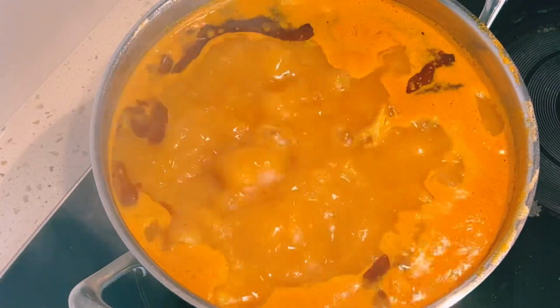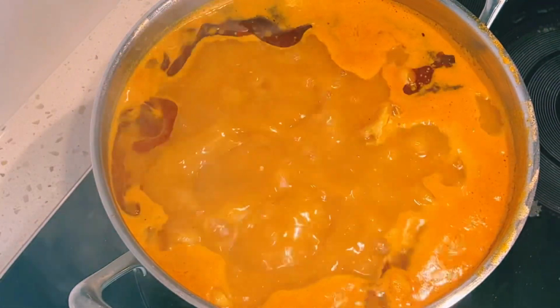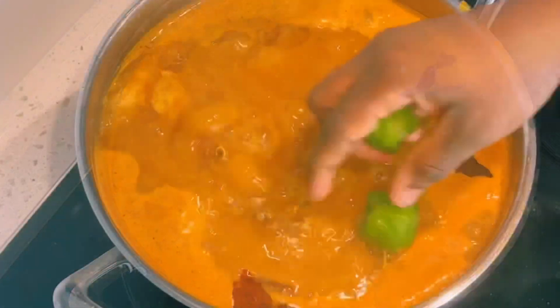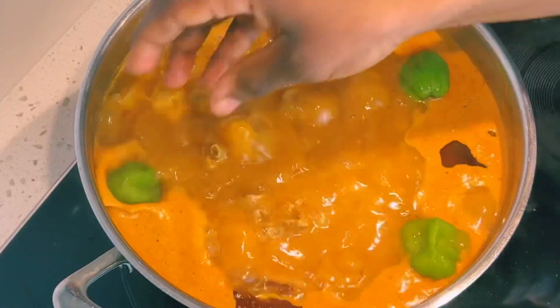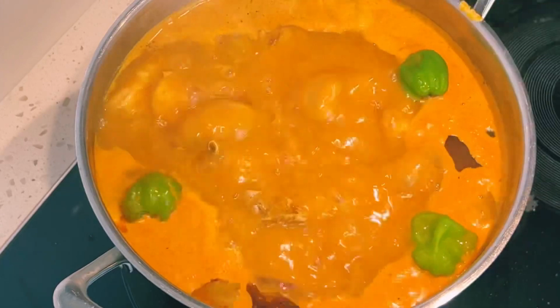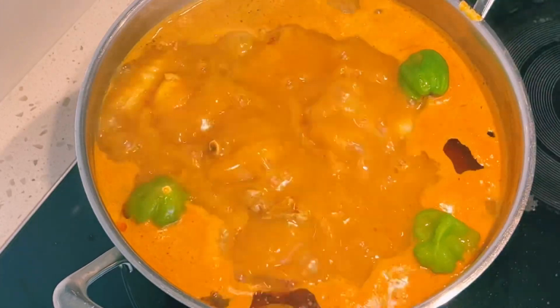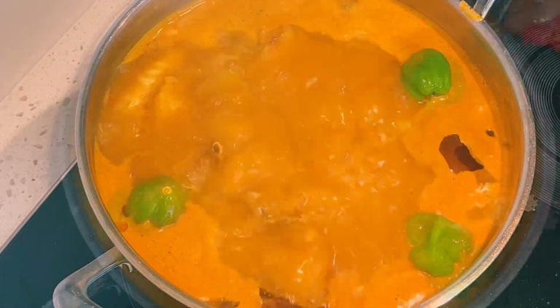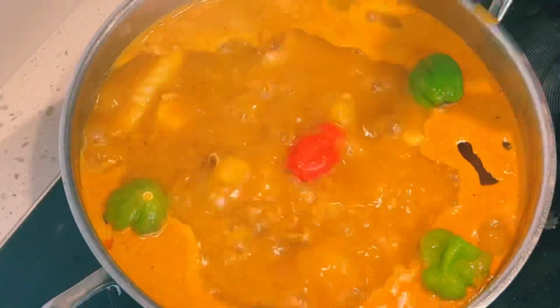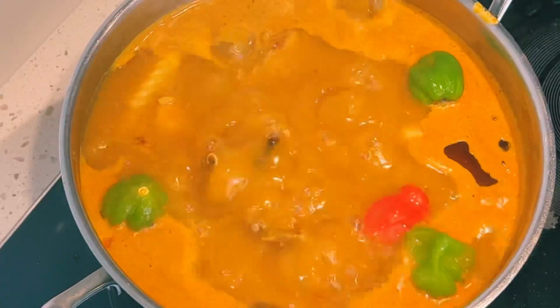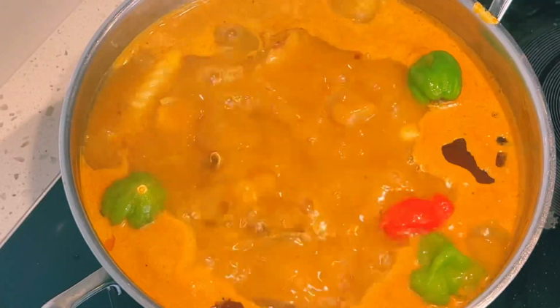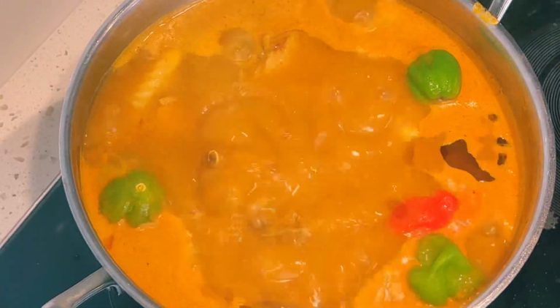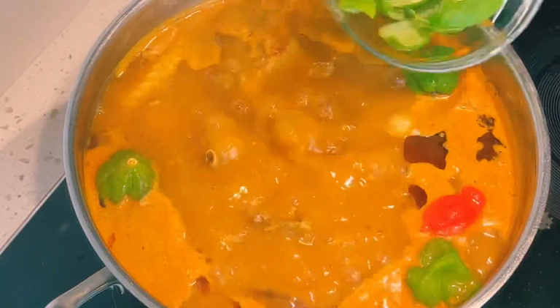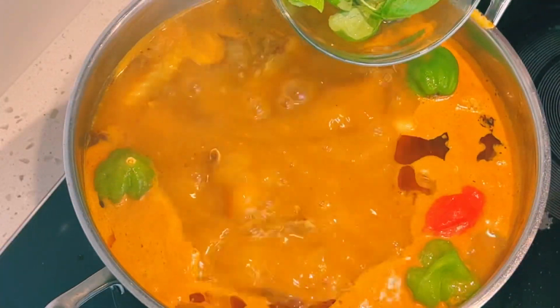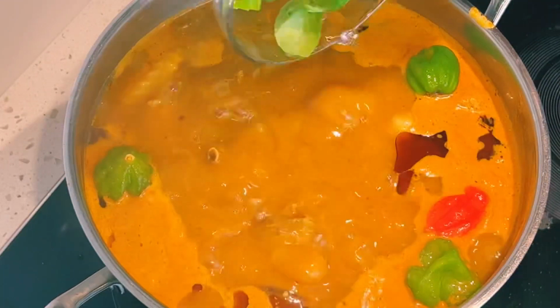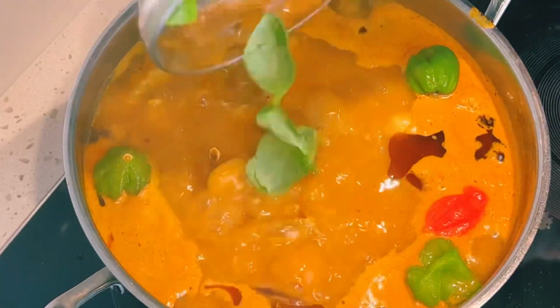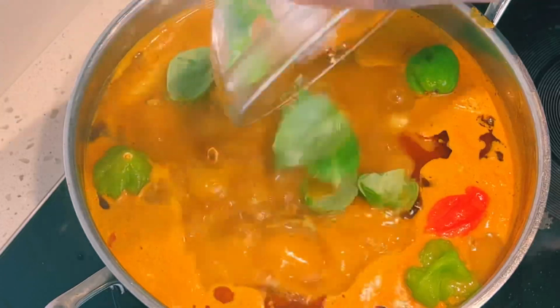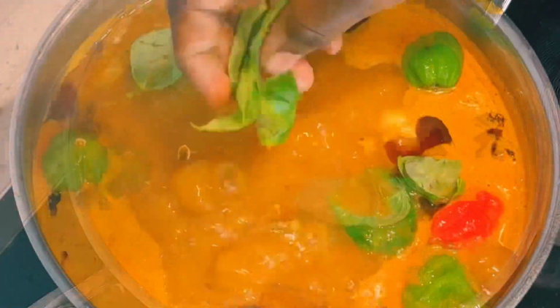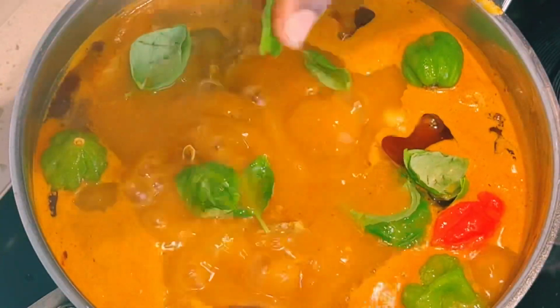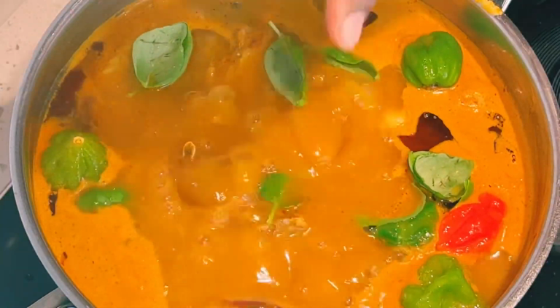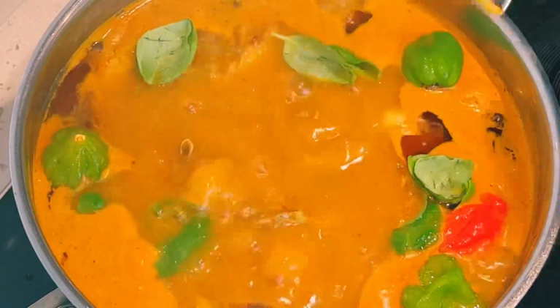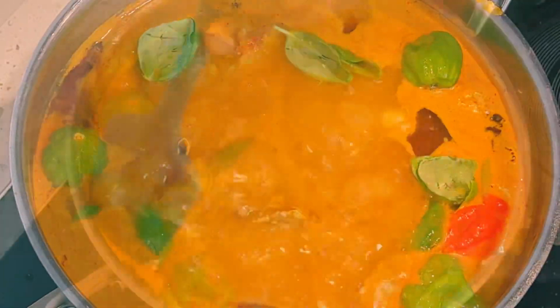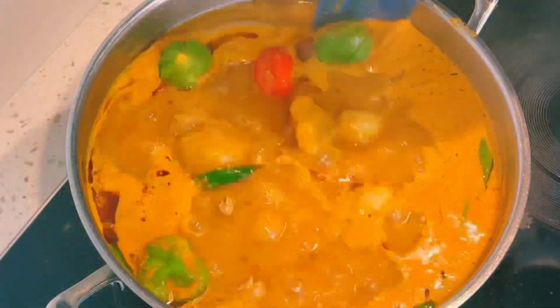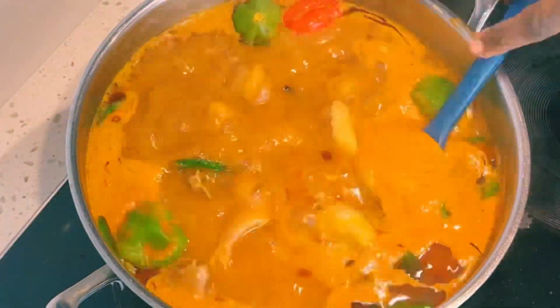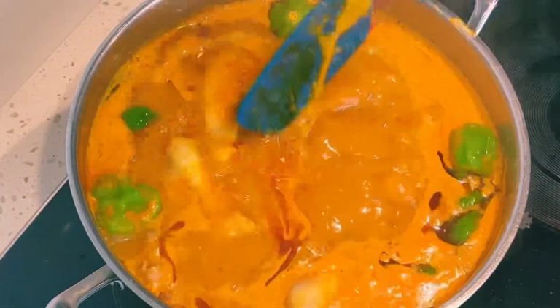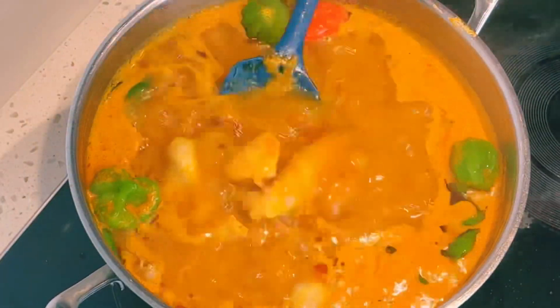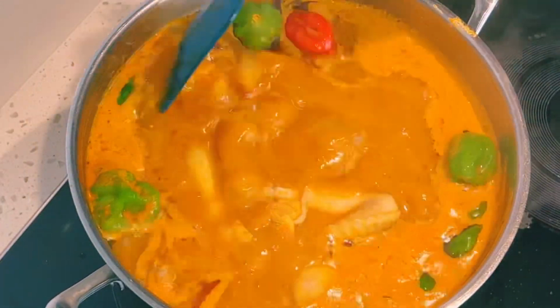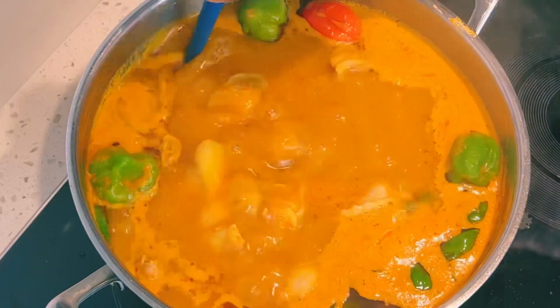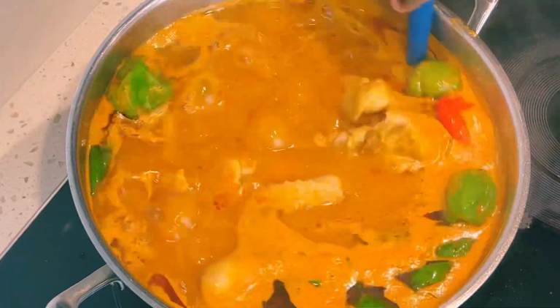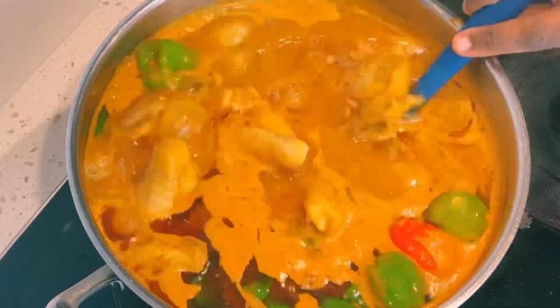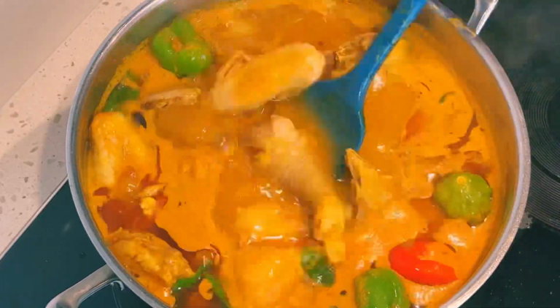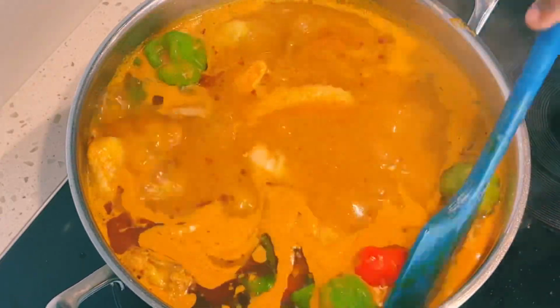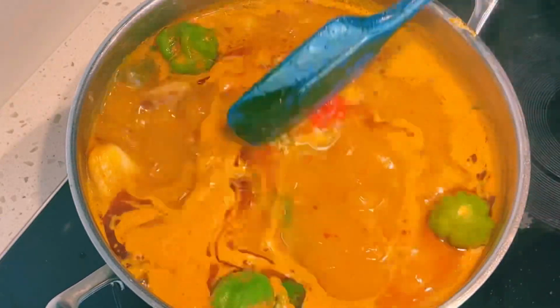The soup is almost ready. I'll garnish it with habanero peppers — this is optional — and I'll add in my fresh basil. I highly recommend you add fresh basil to your chicken soup; the flavor and the aroma is just to die for.